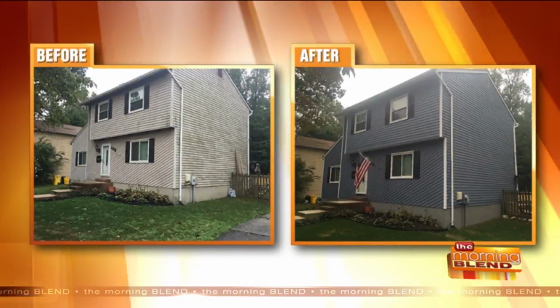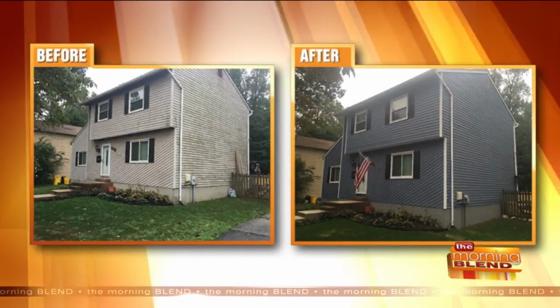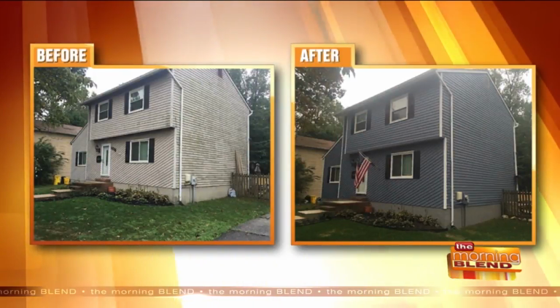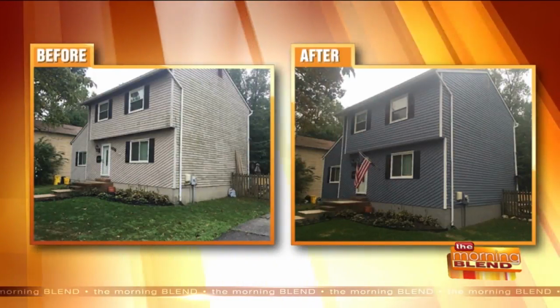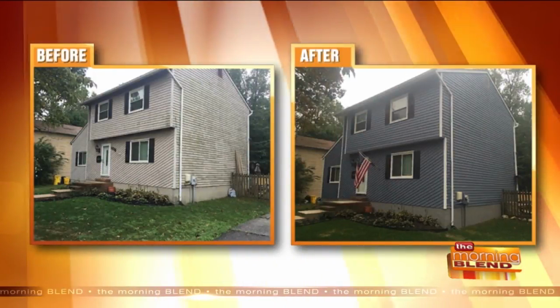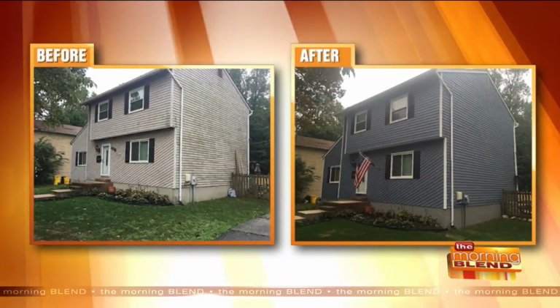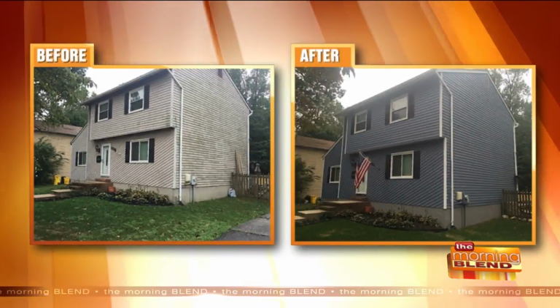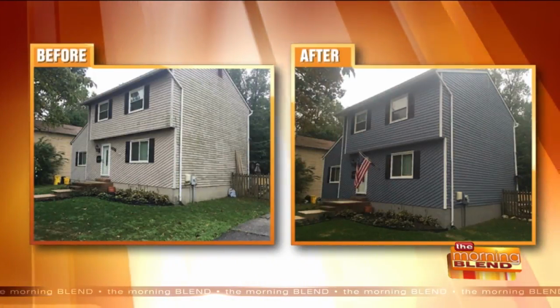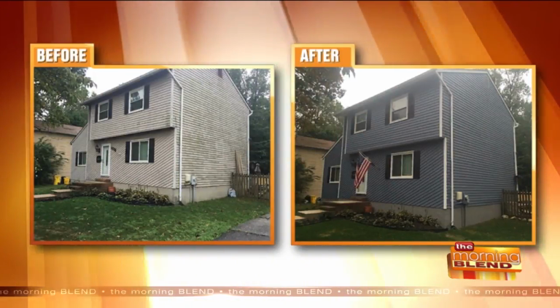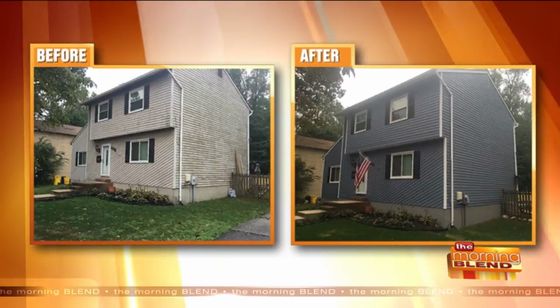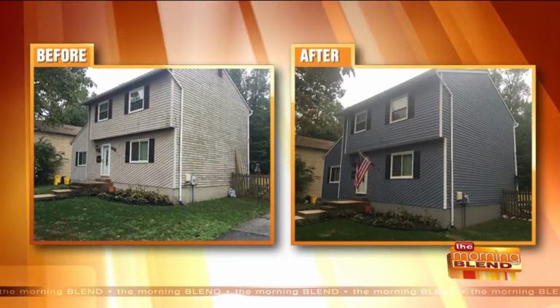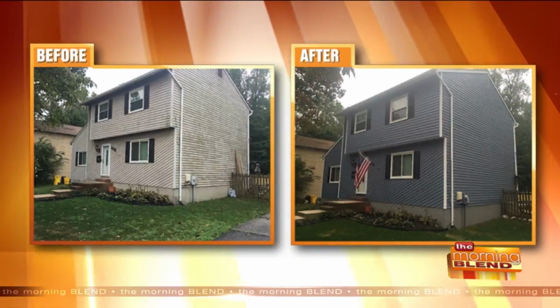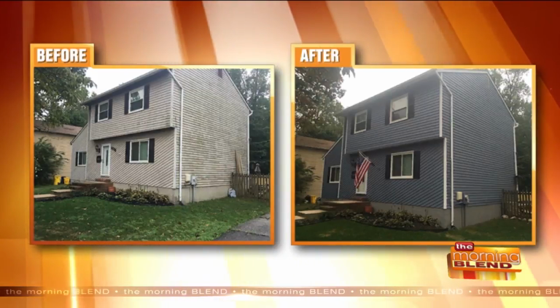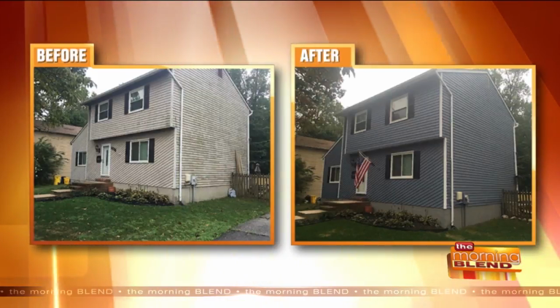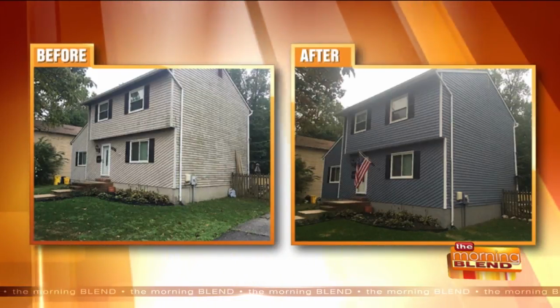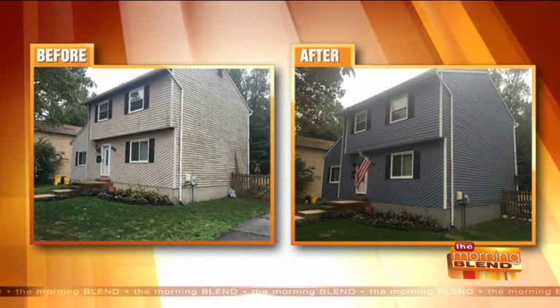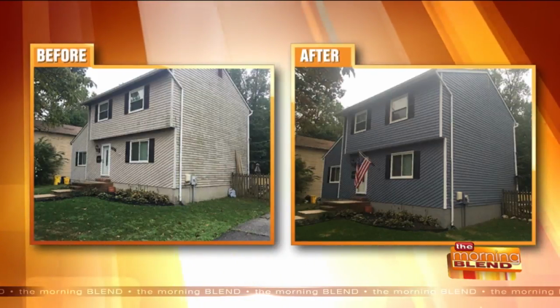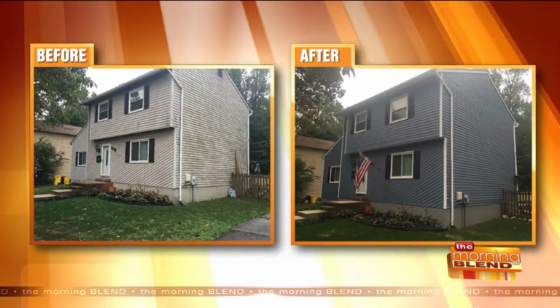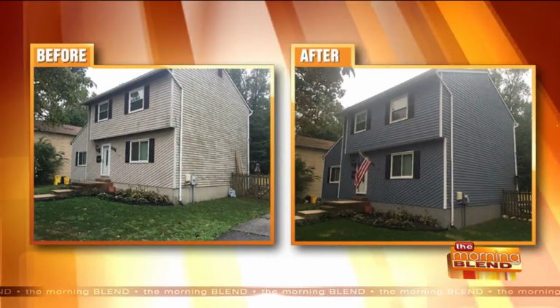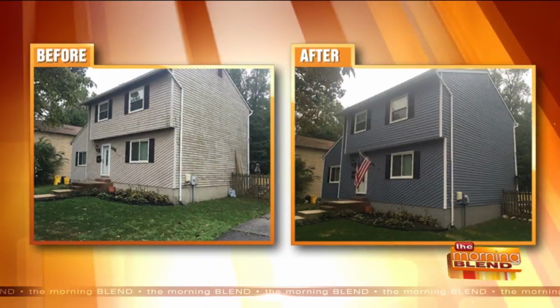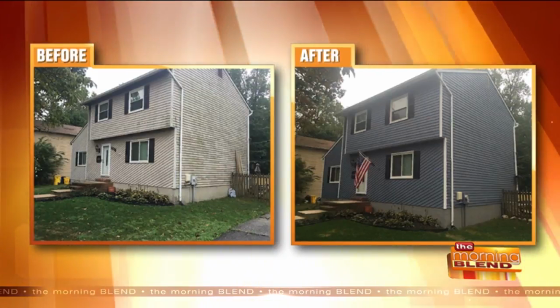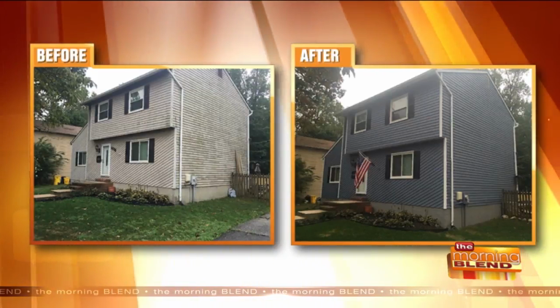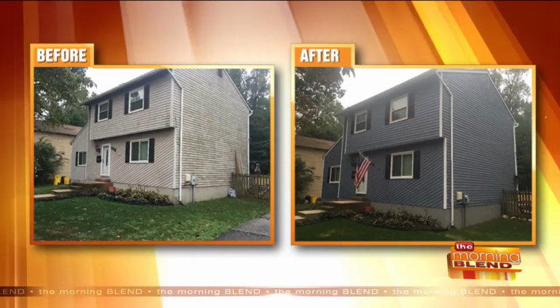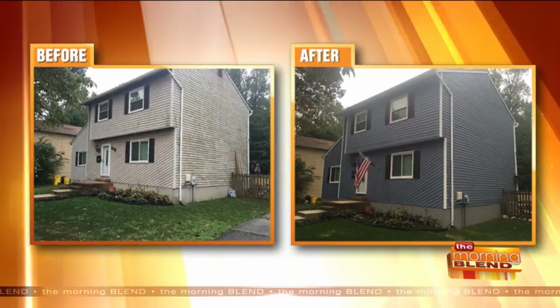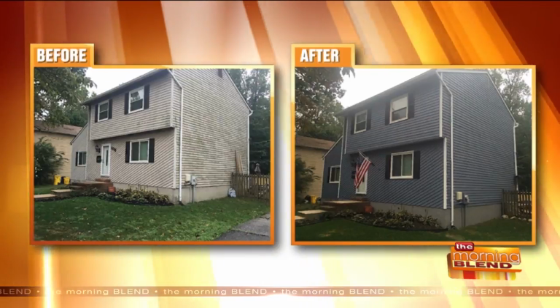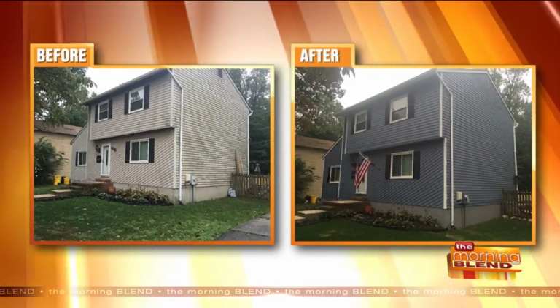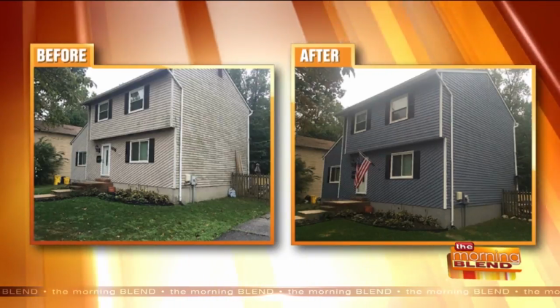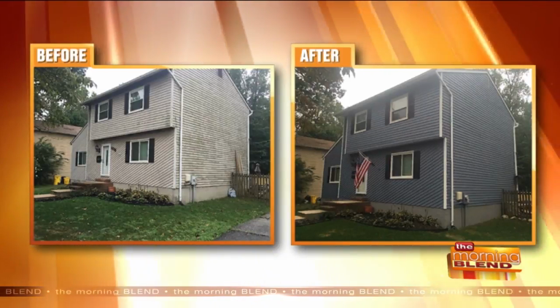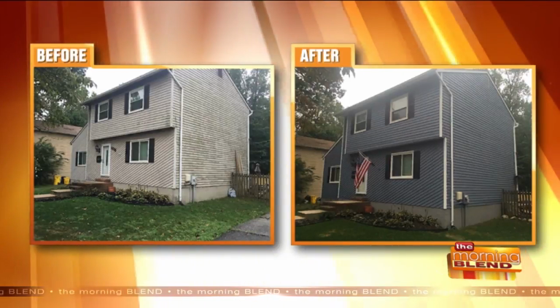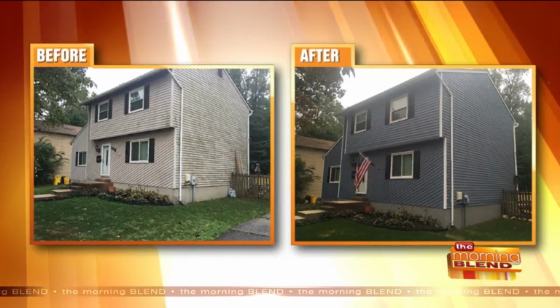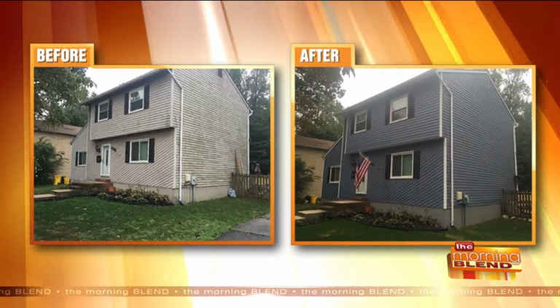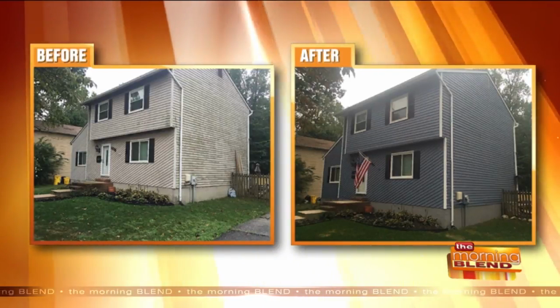Take a look at this before and after. This house looks brand new, looks beautiful, but this makeover is more than just a new coat of paint. This home has a tough new exterior that's going to last for 25 years, guaranteed.